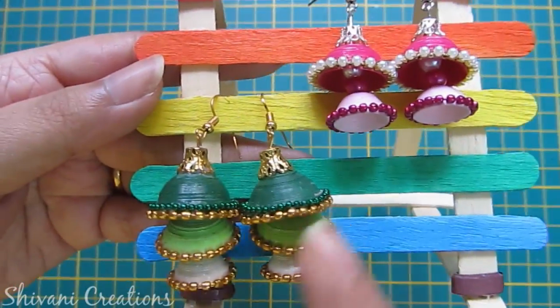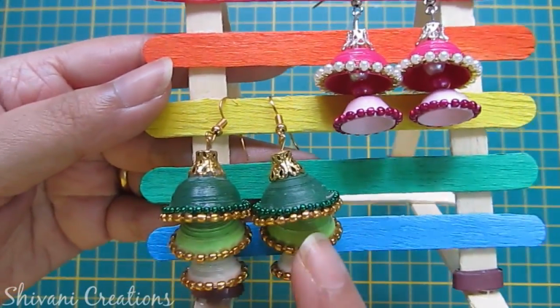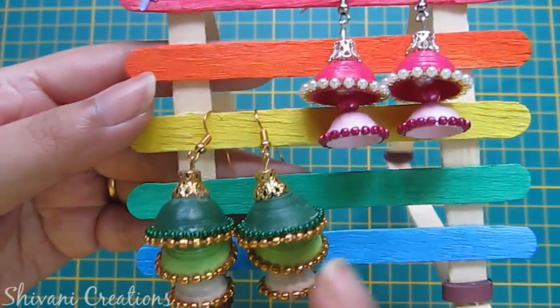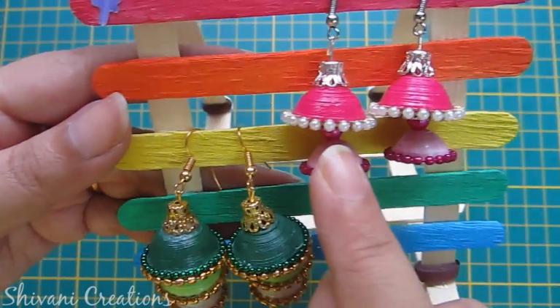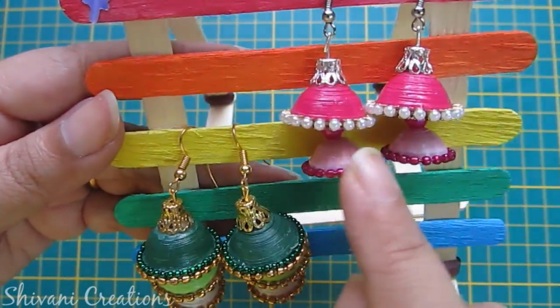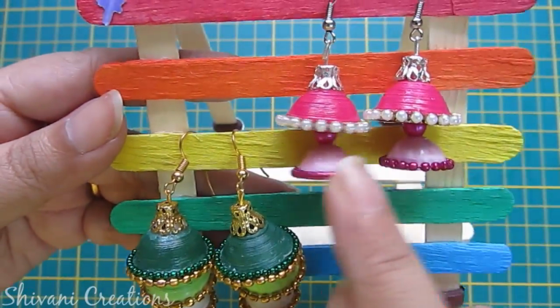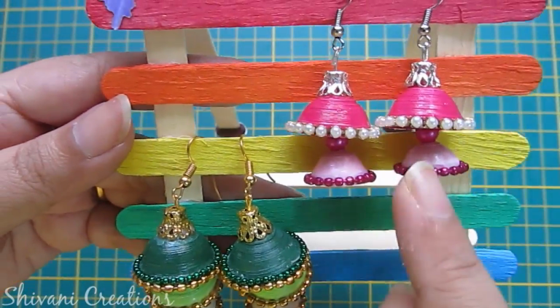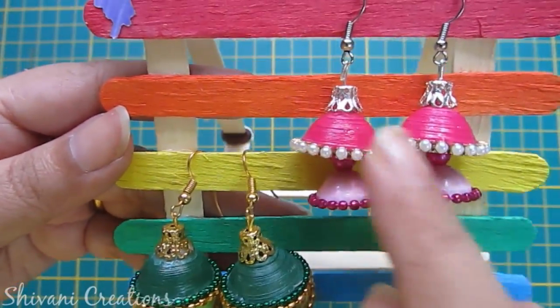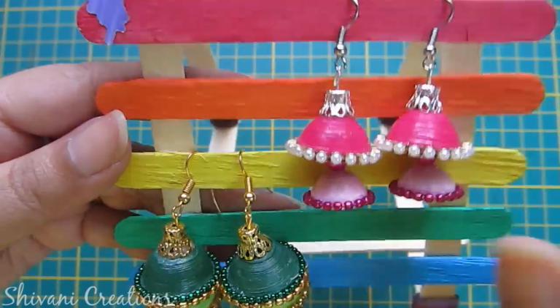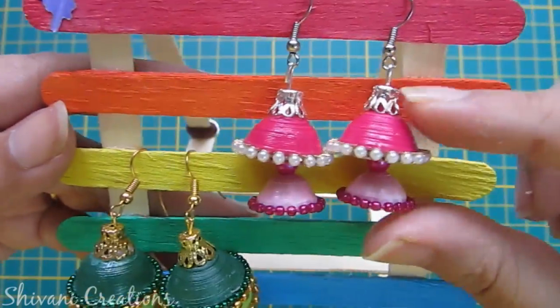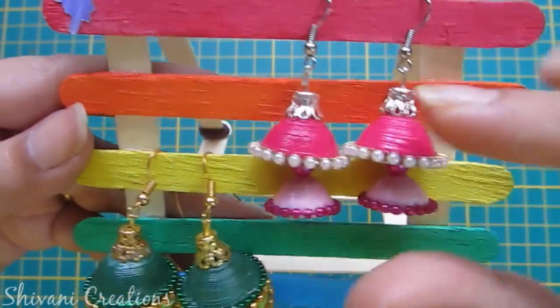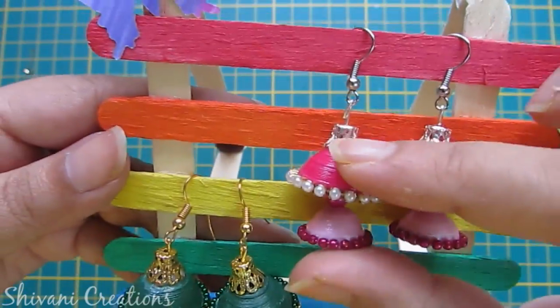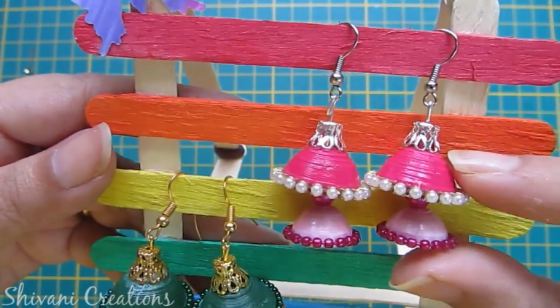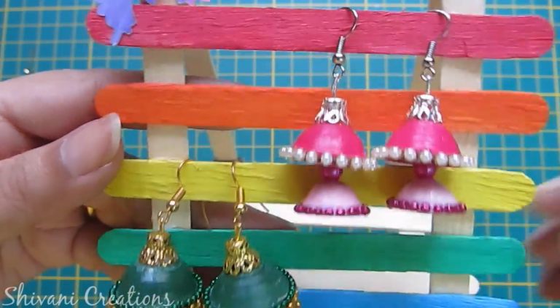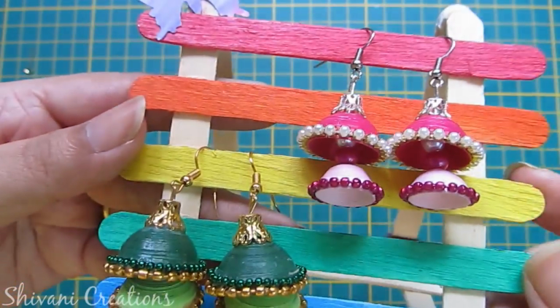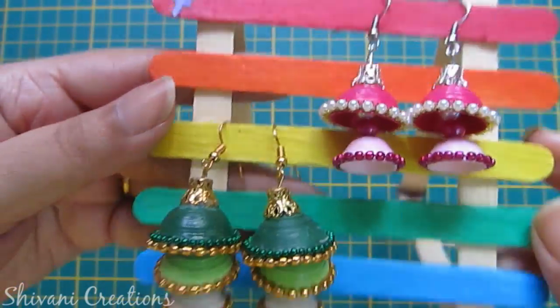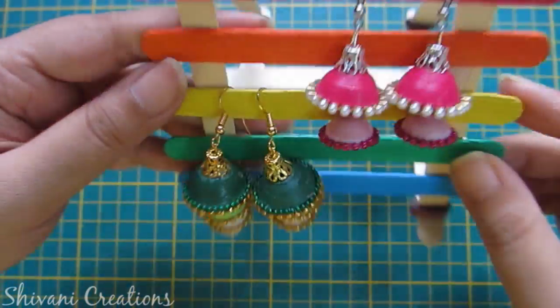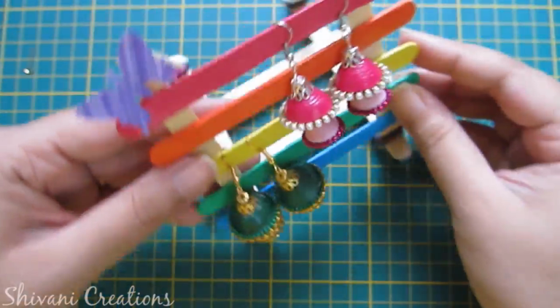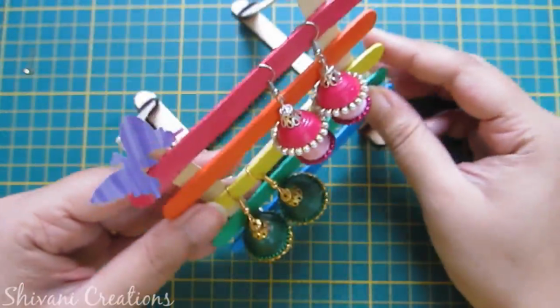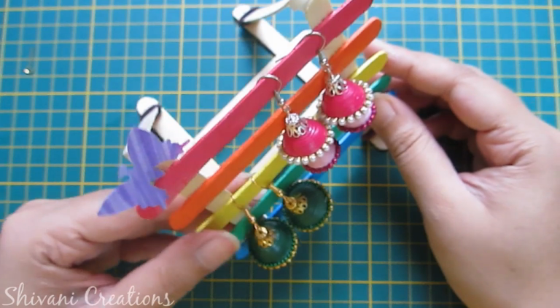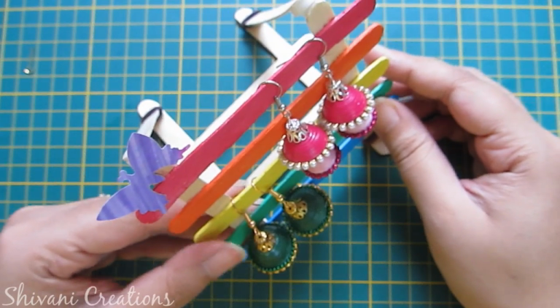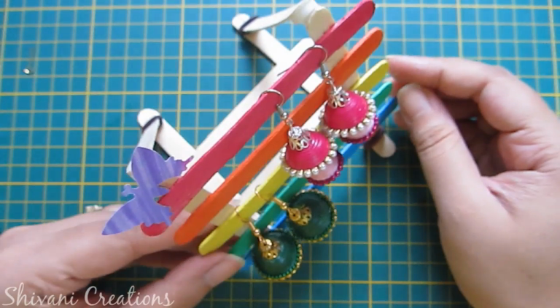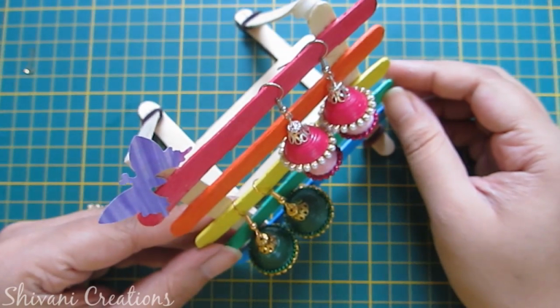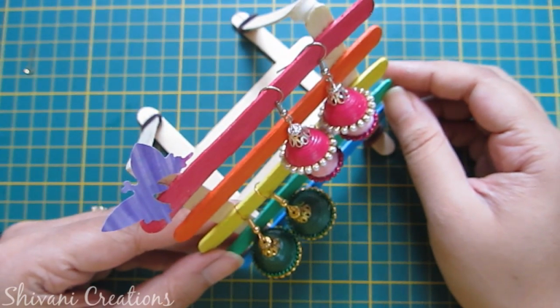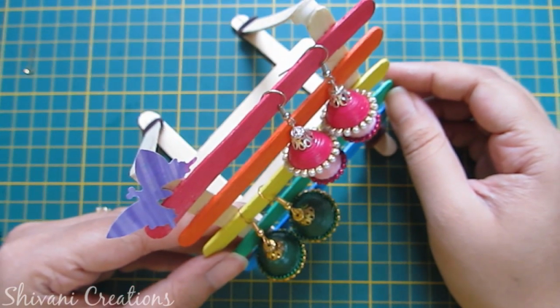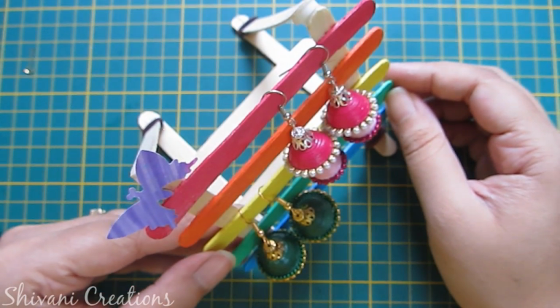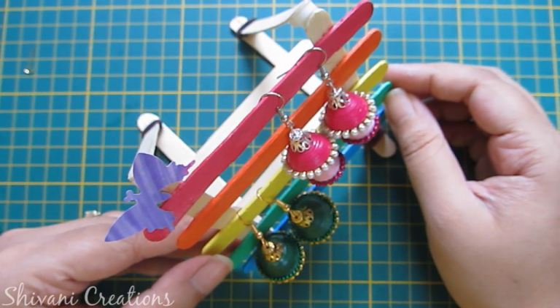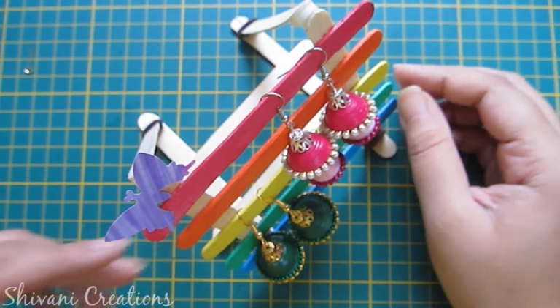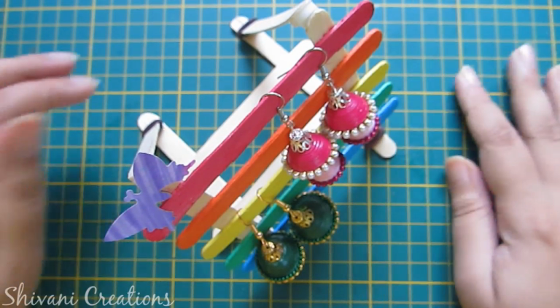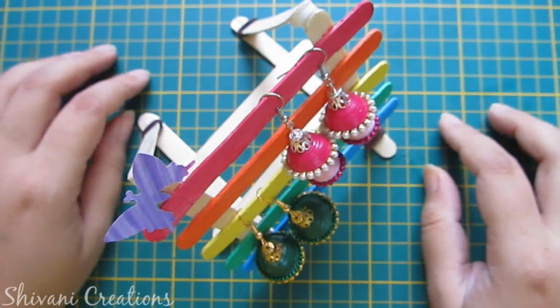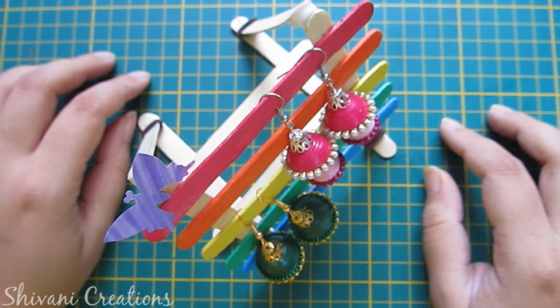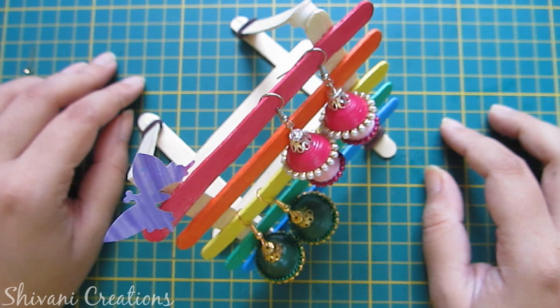Similarly I have created a pink Jhumka using two layers. My project is done for today, hope you like my video. Thanks for watching, please subscribe to my channel for more interesting videos. See you next time, bye bye.